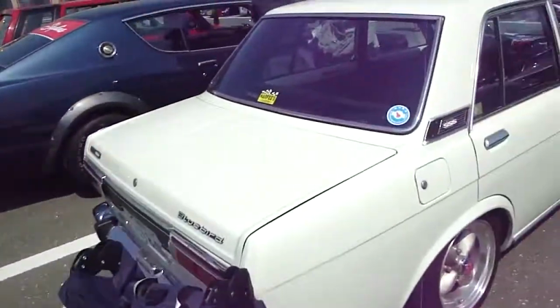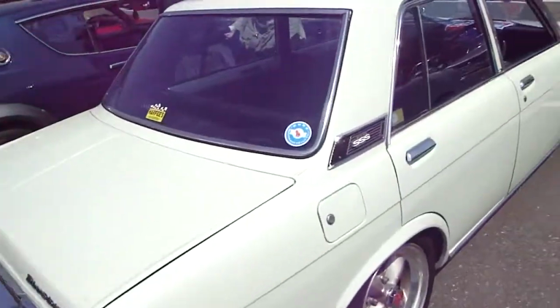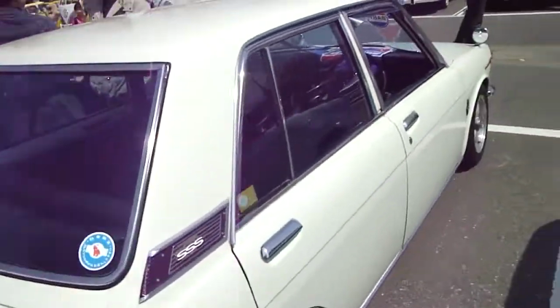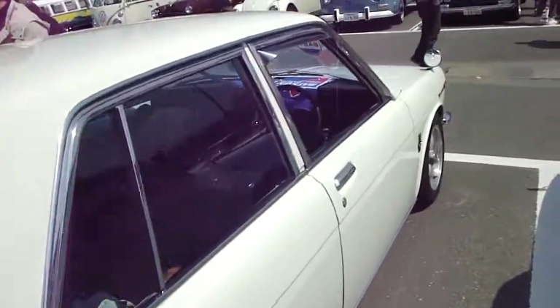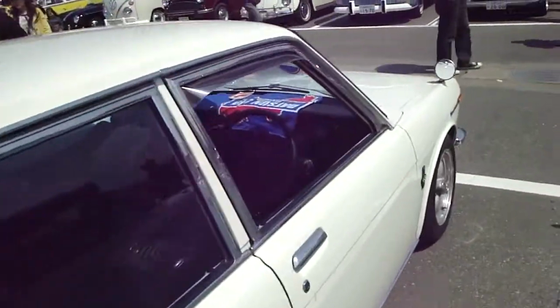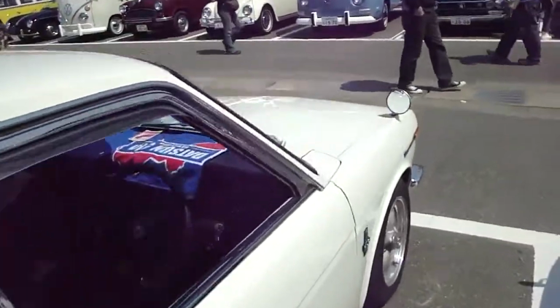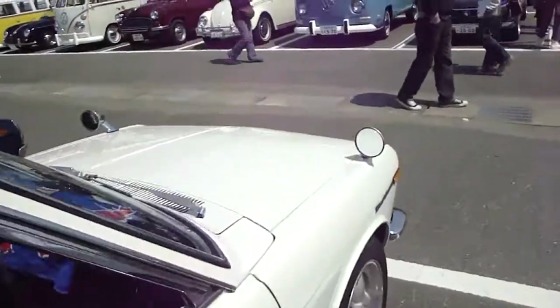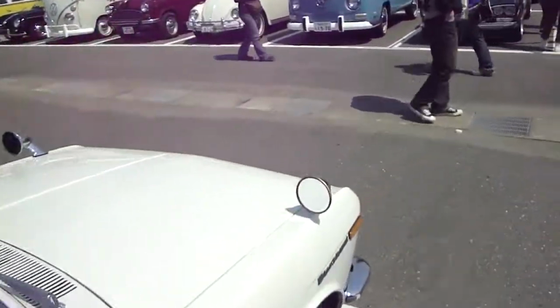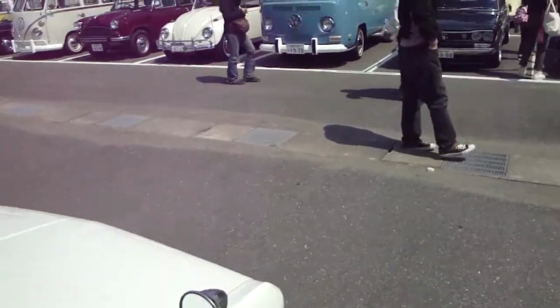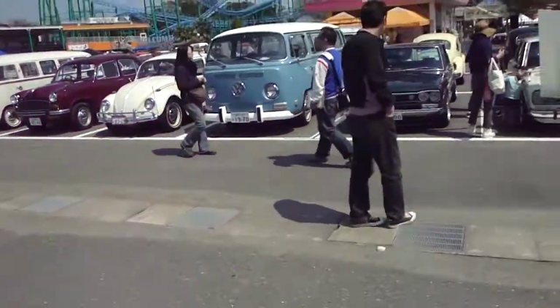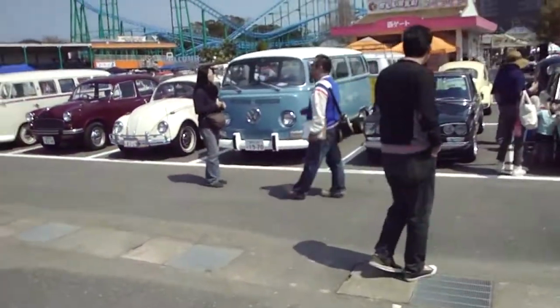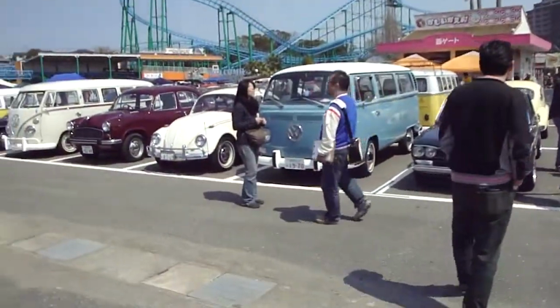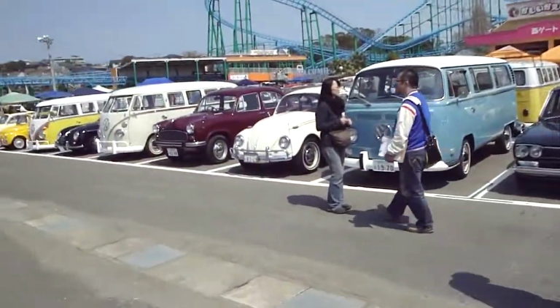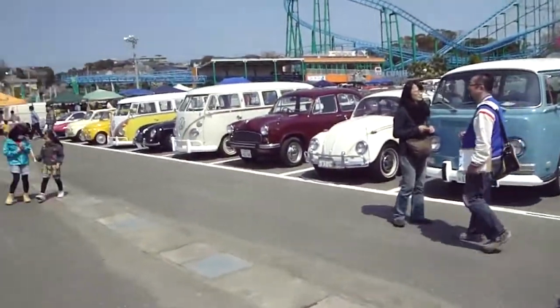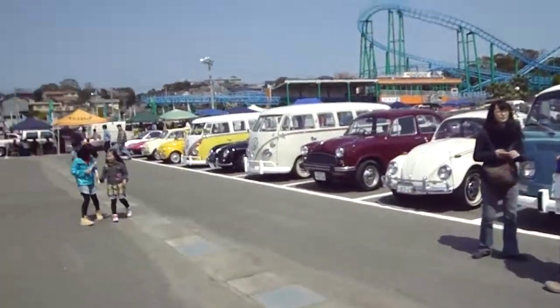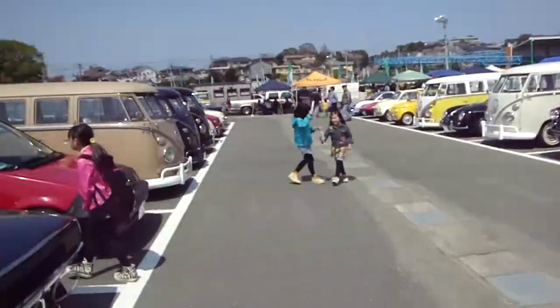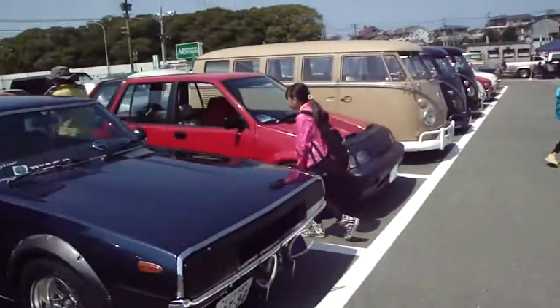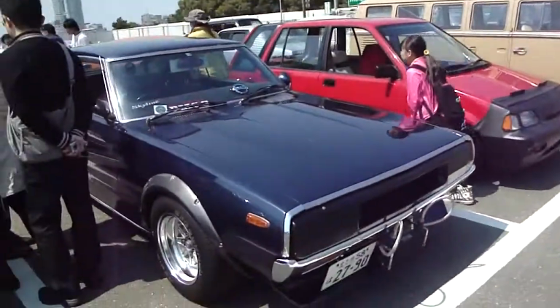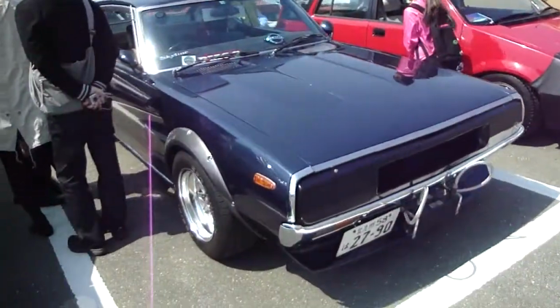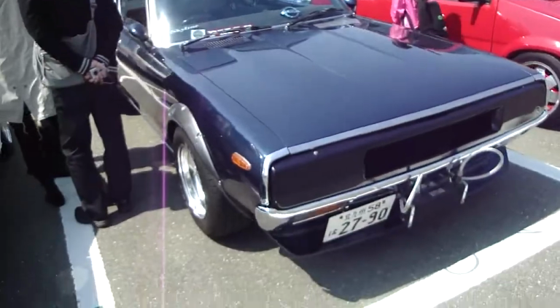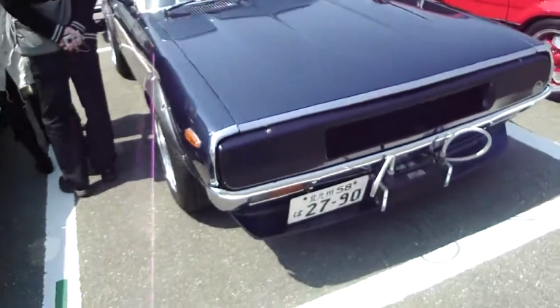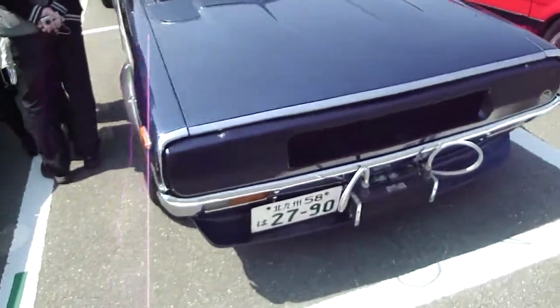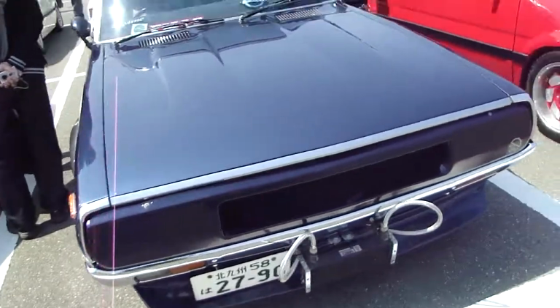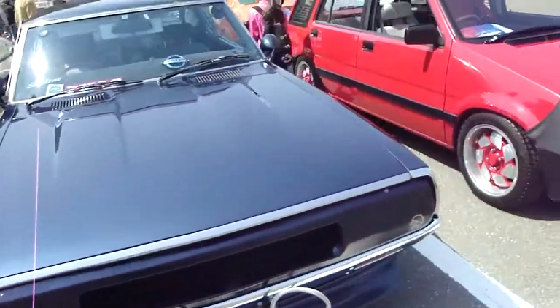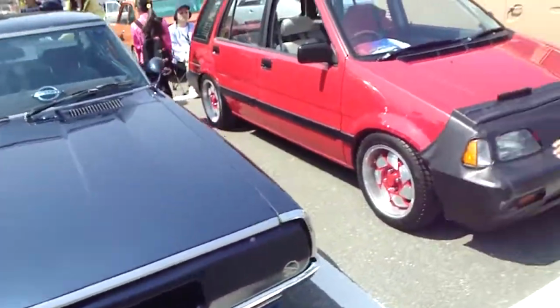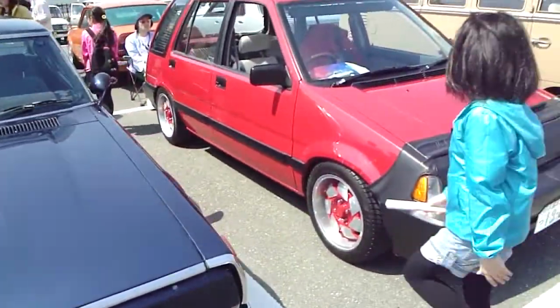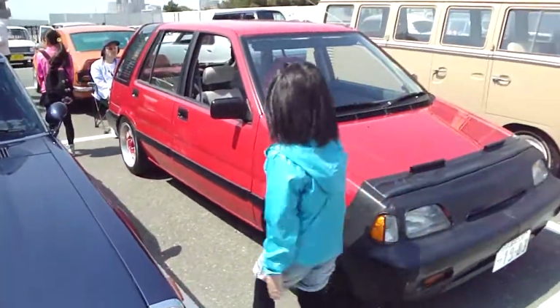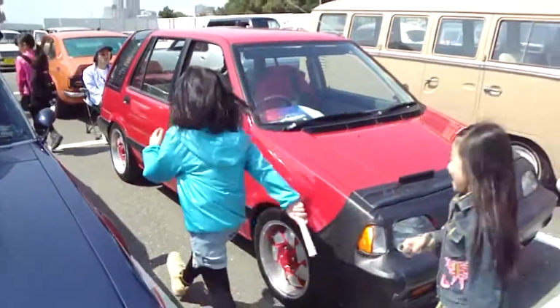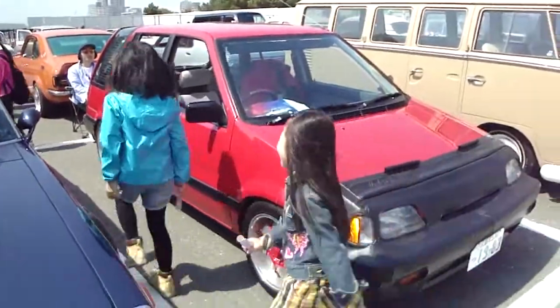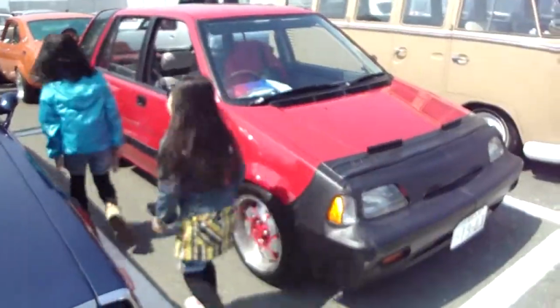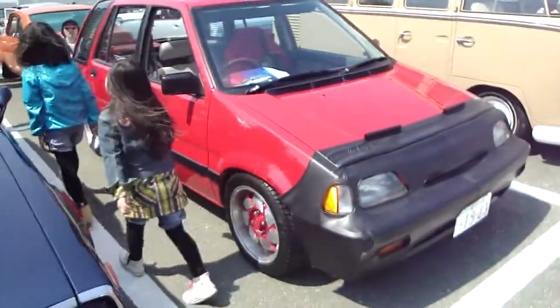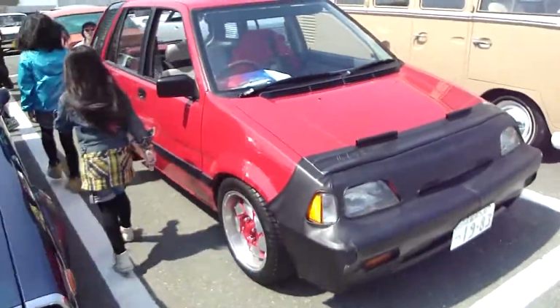Triple S Datsun, 1800cc. Volkswagen — tons of Volkswagens out the back, guys. Wow, that's interesting. There's a car you would not expect to see at a car show.